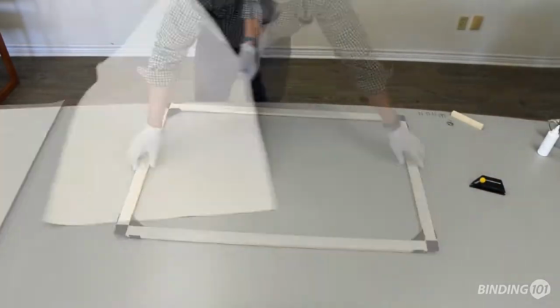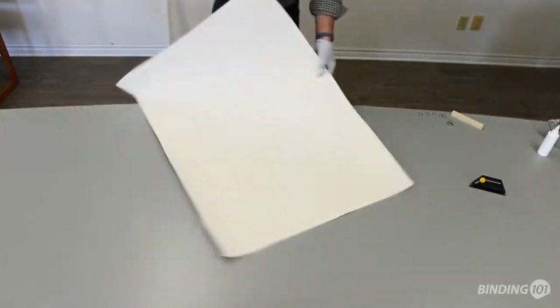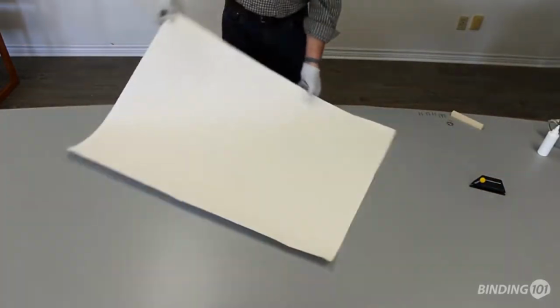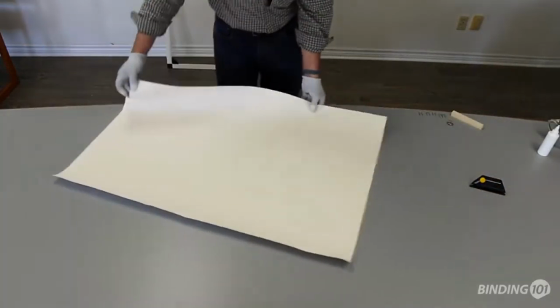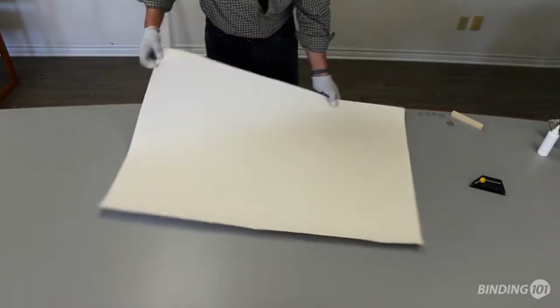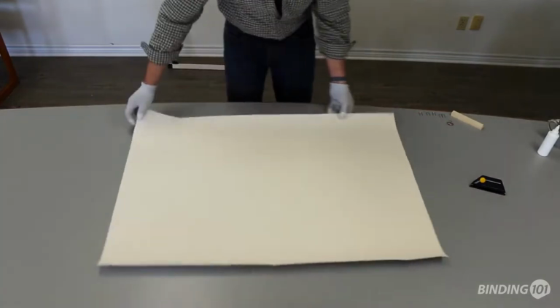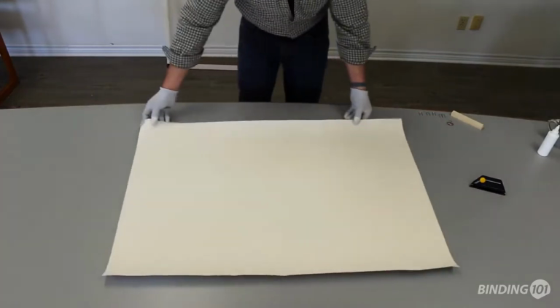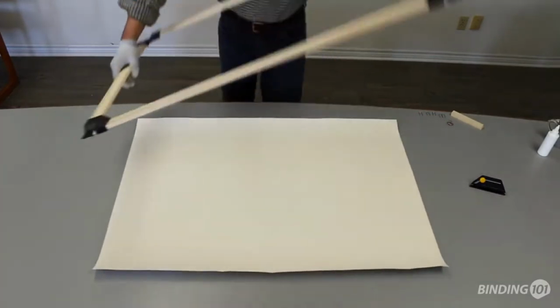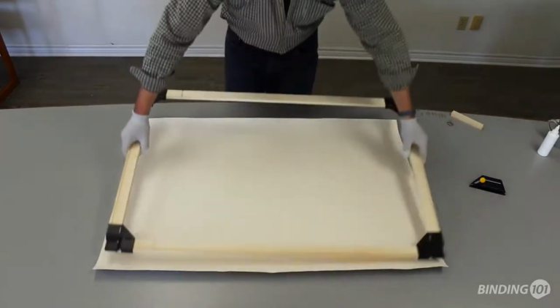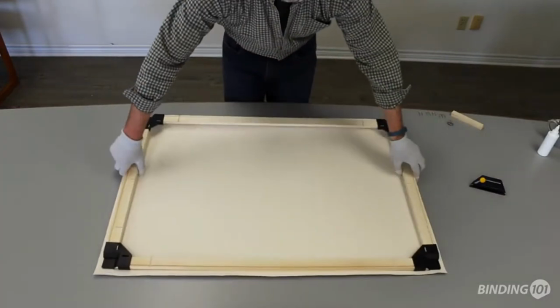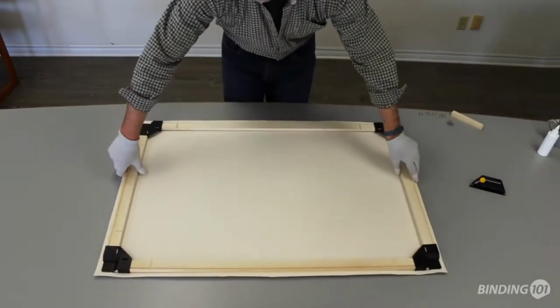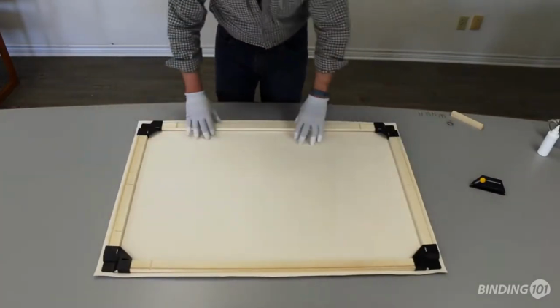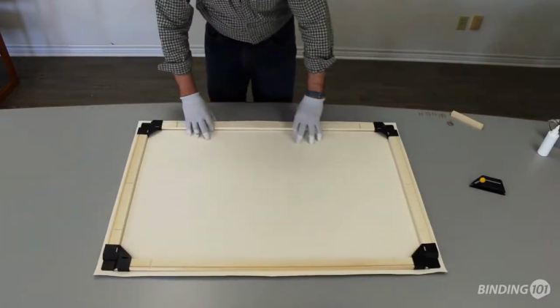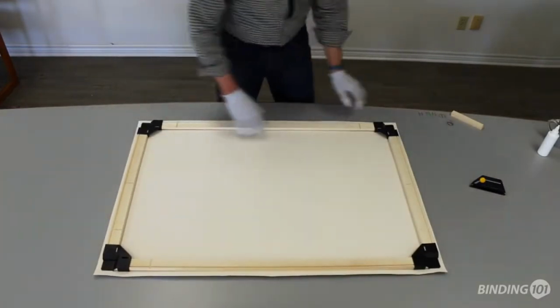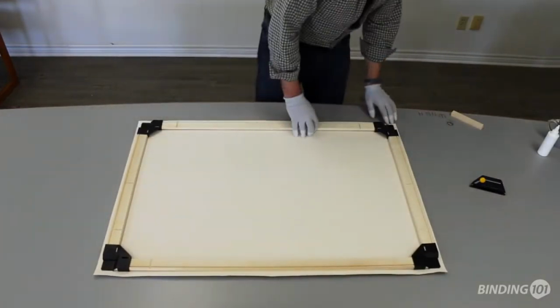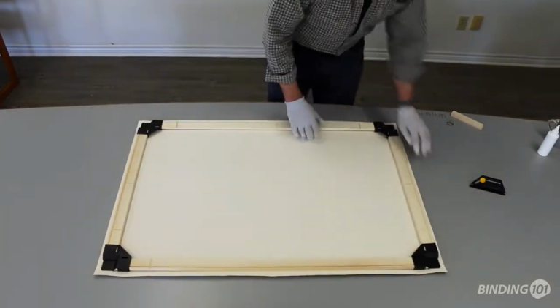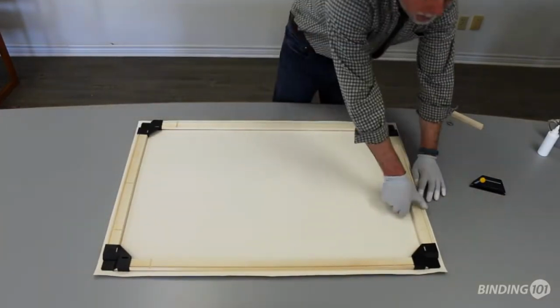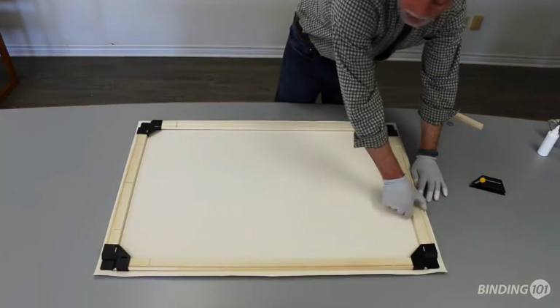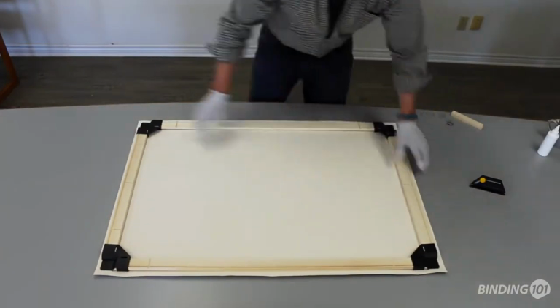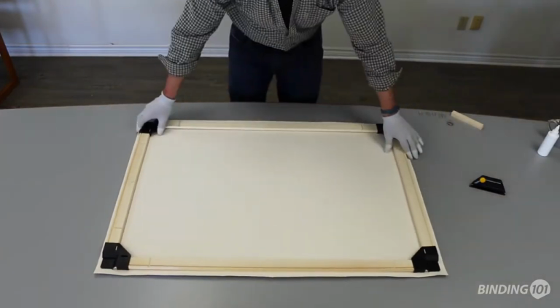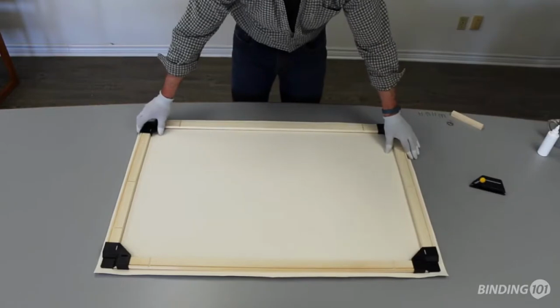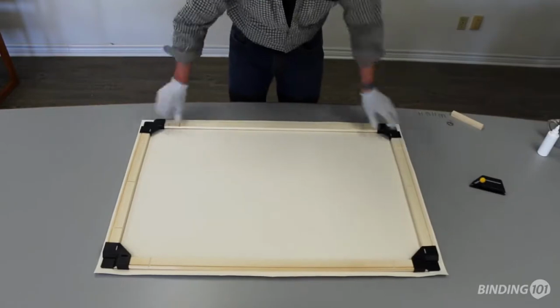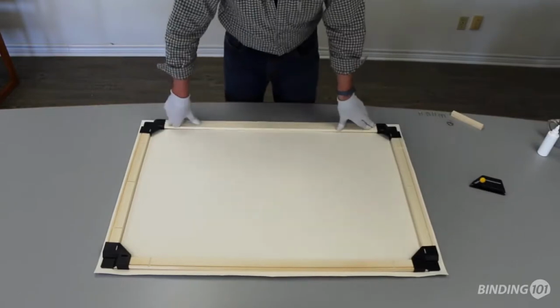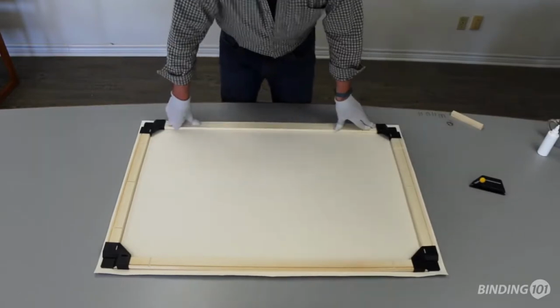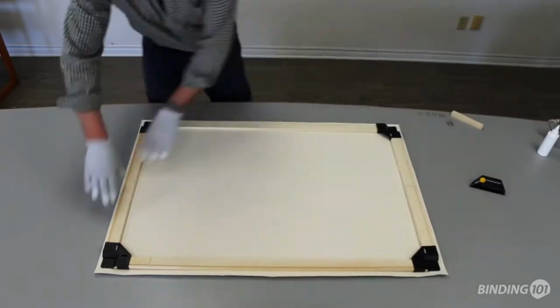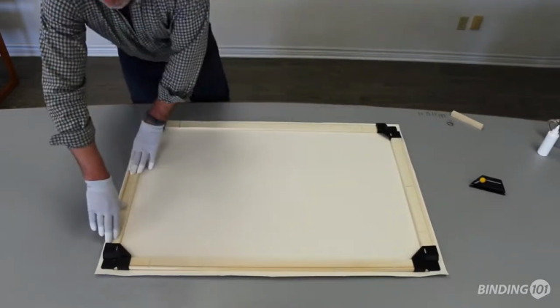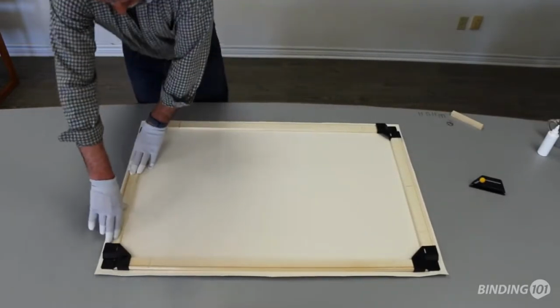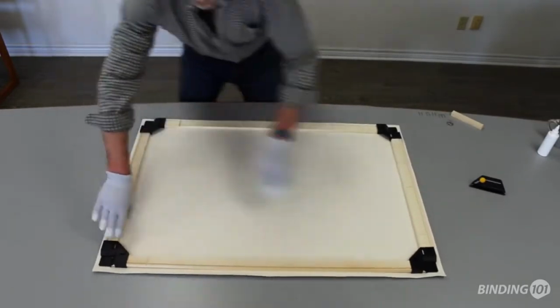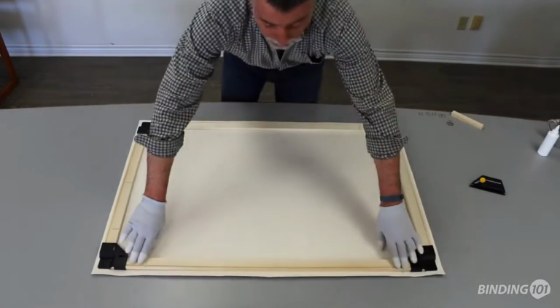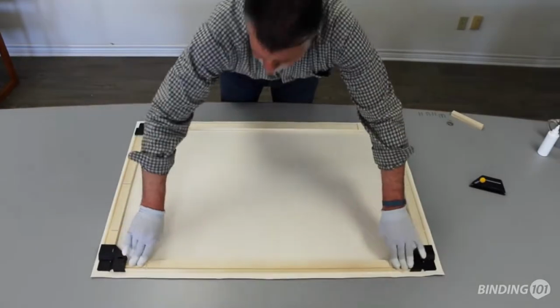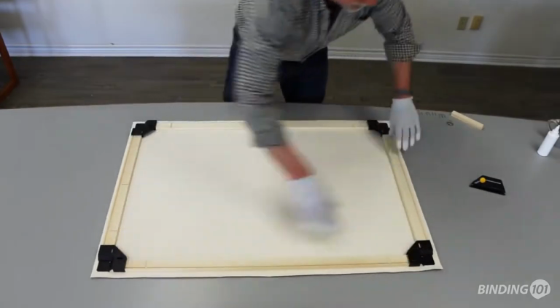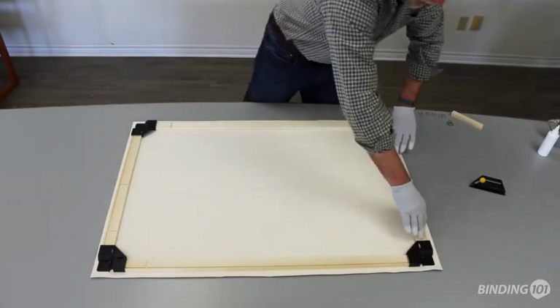Place your print face side down and center your frame above it with the adhesive side down. Once positioned to your liking, press the frame down onto your print and slide your hands along the bars to adhere it well.